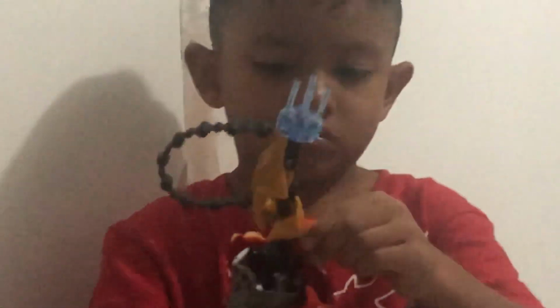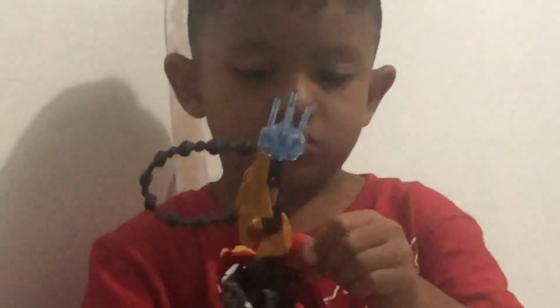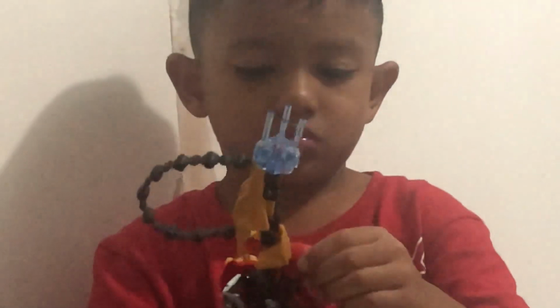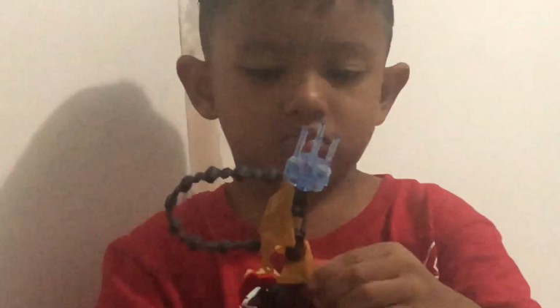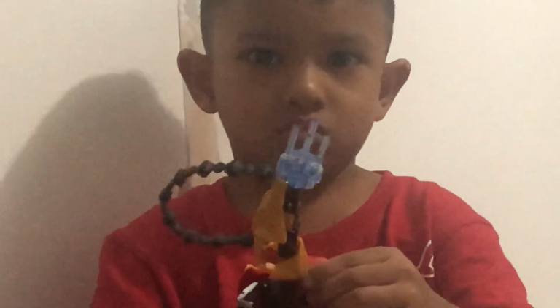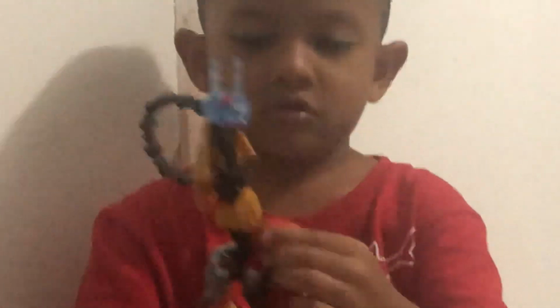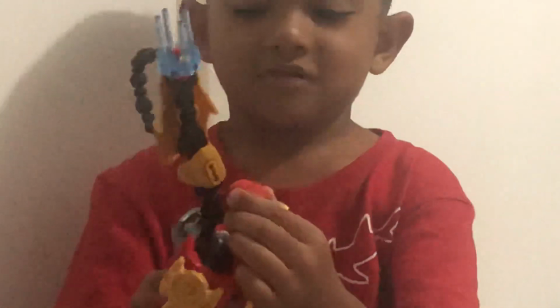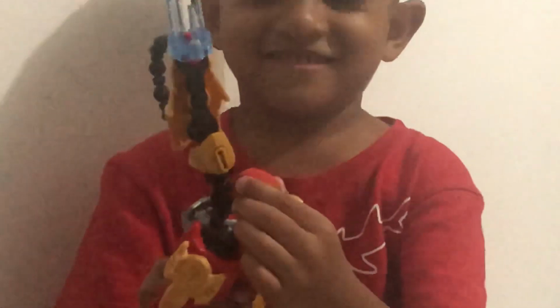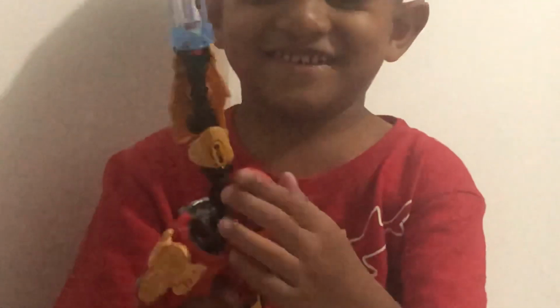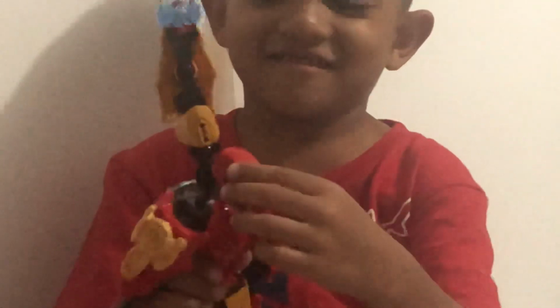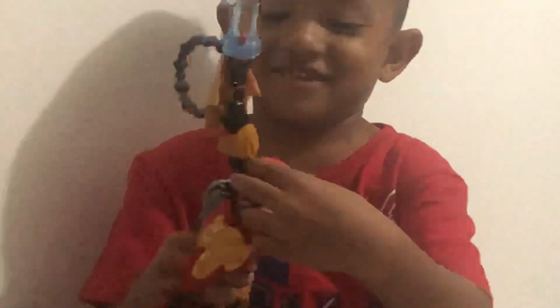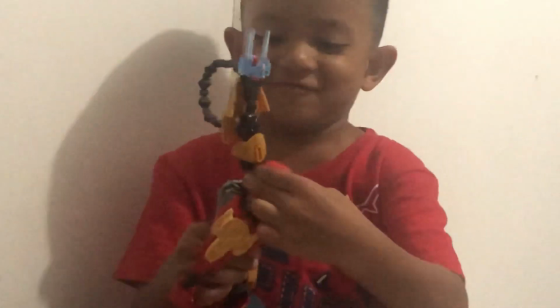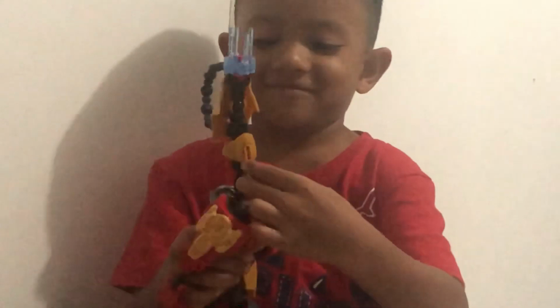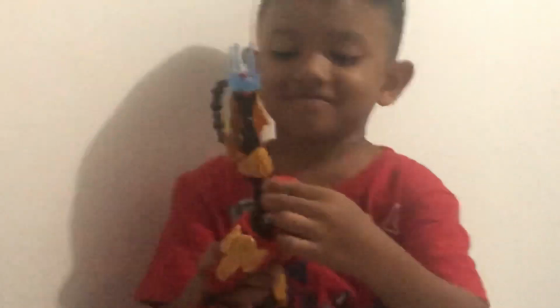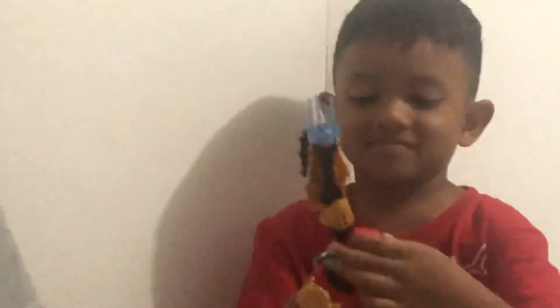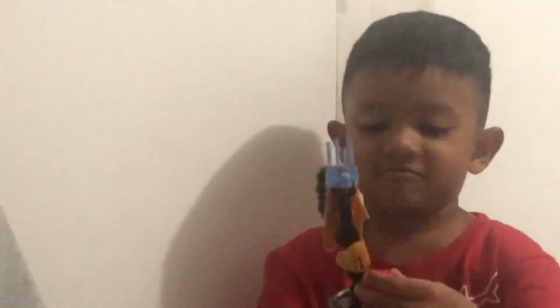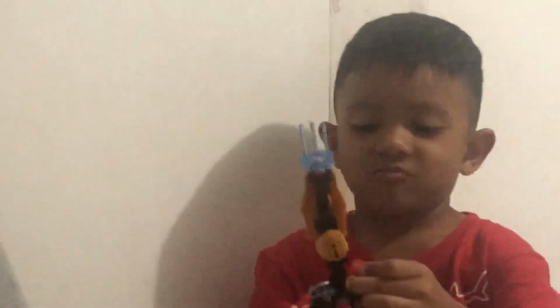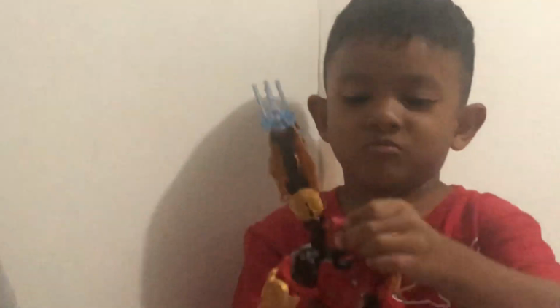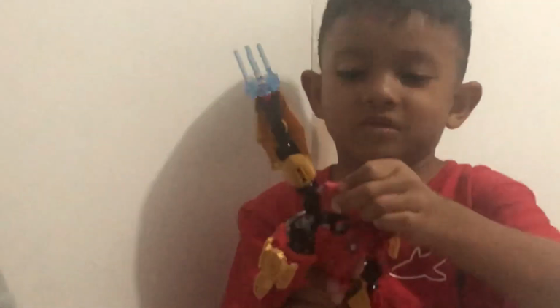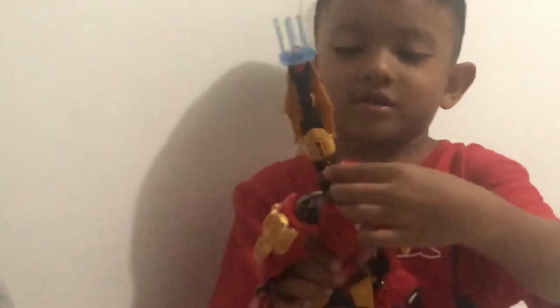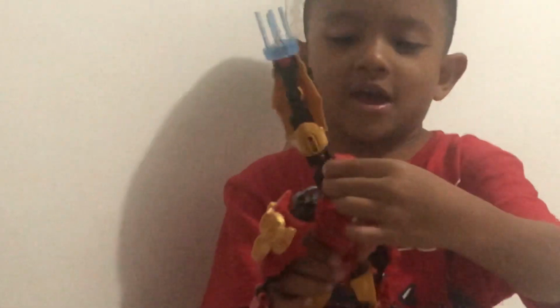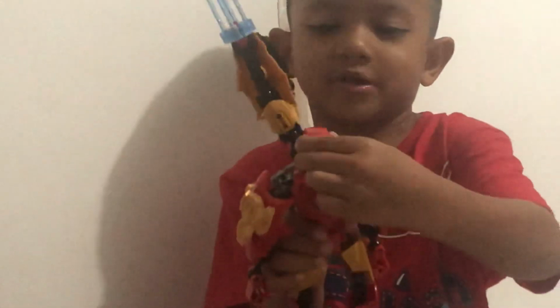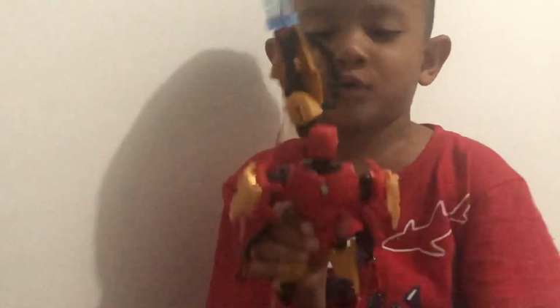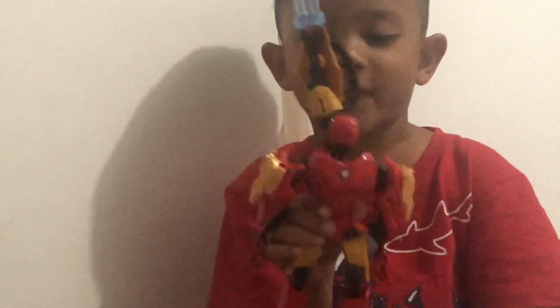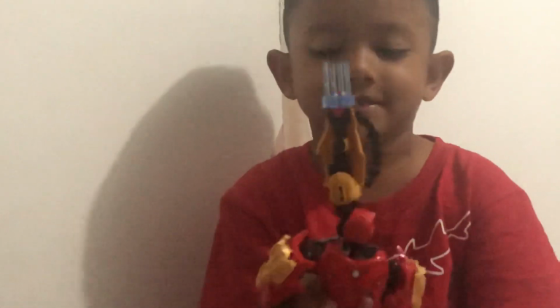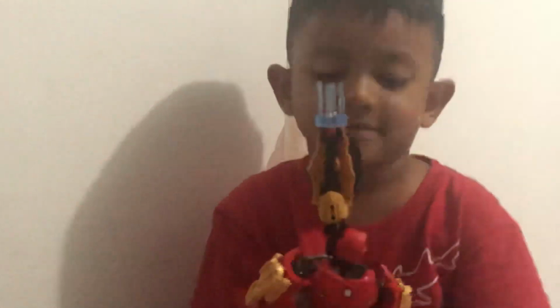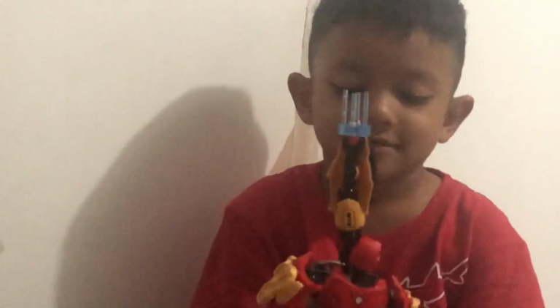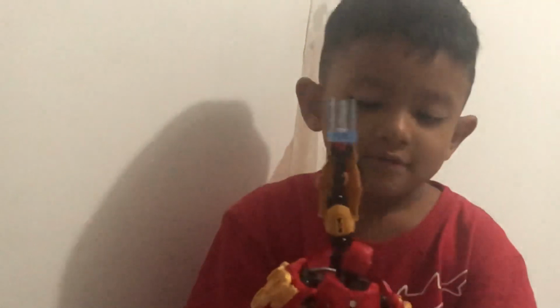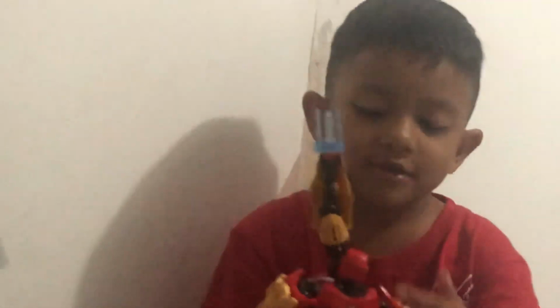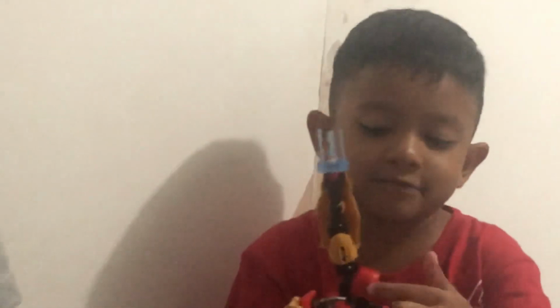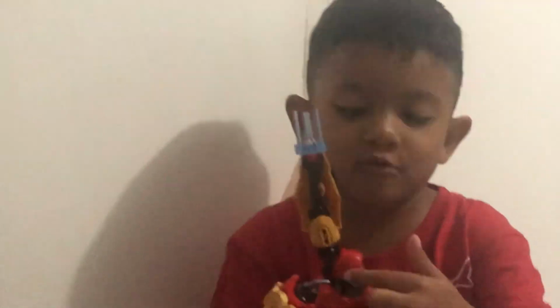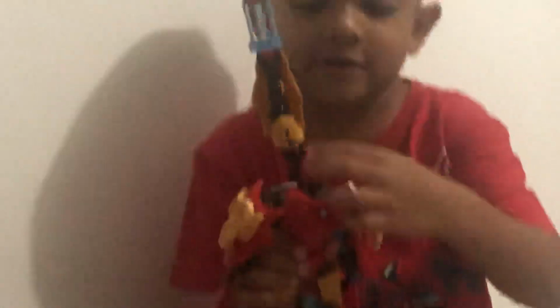What did yours do, Renzo? Look at this. What happened to his face? Look at this backward face.